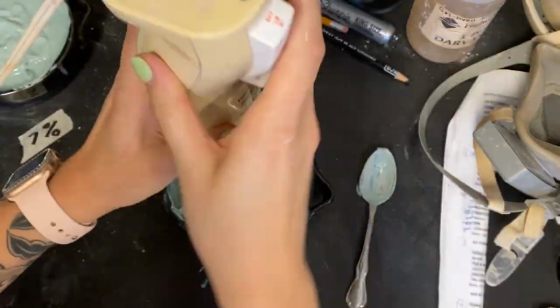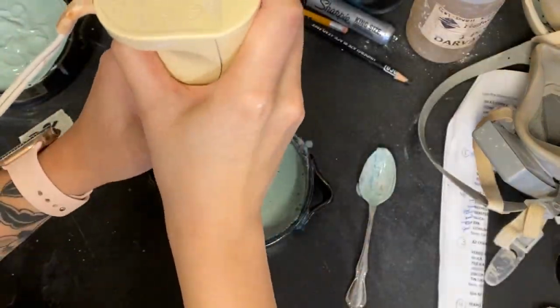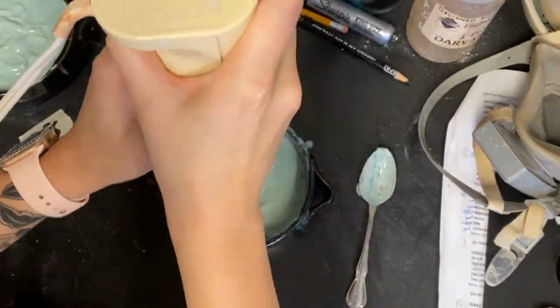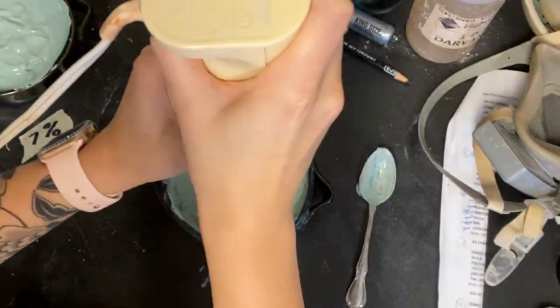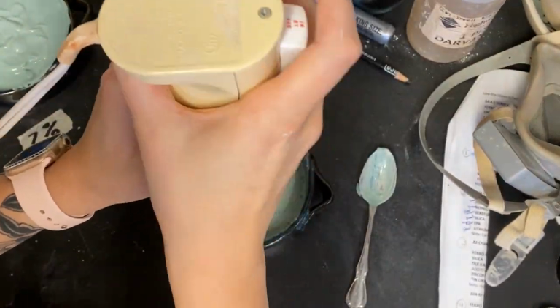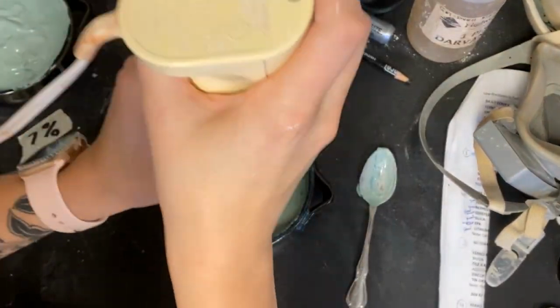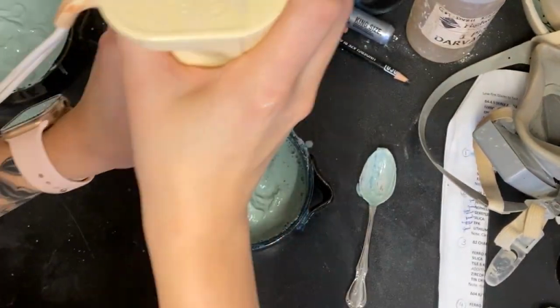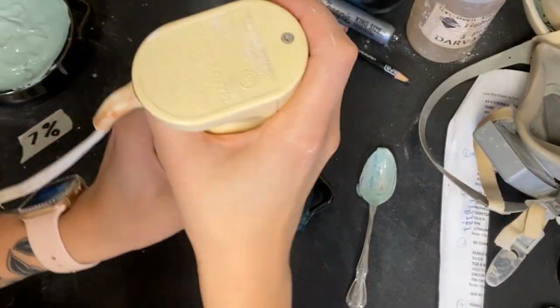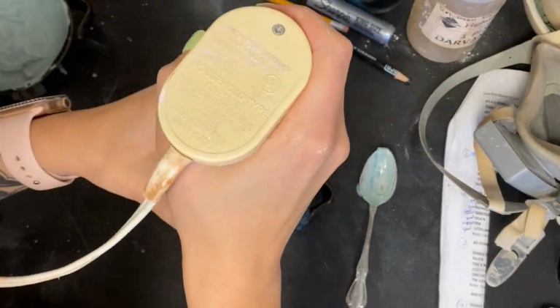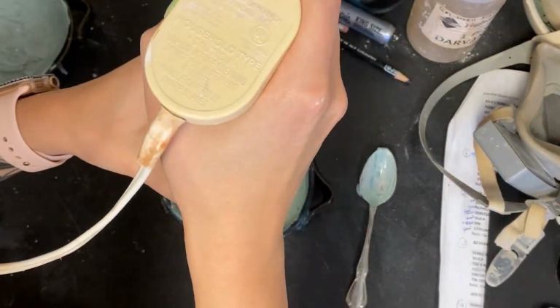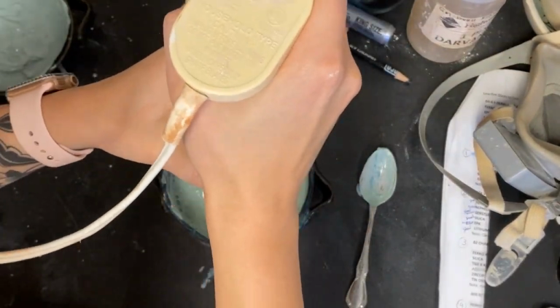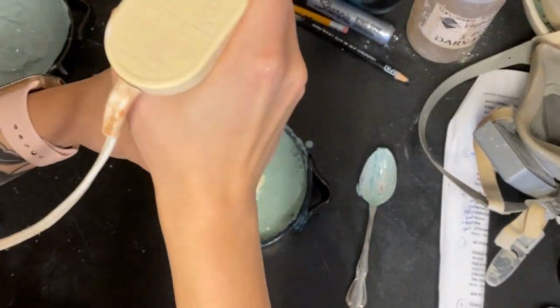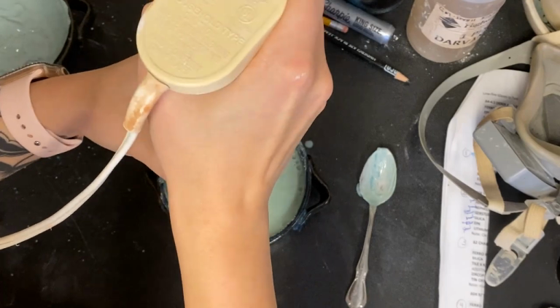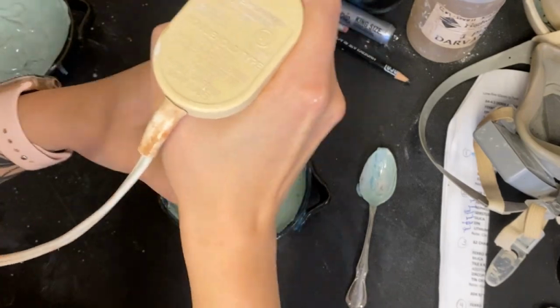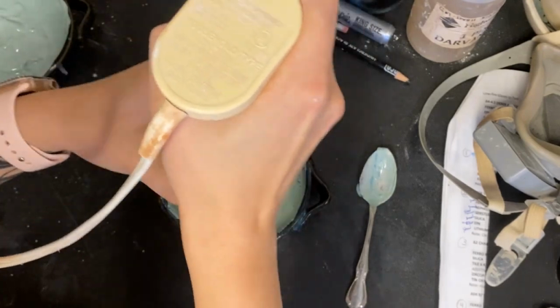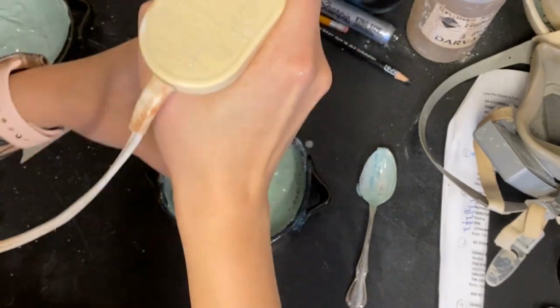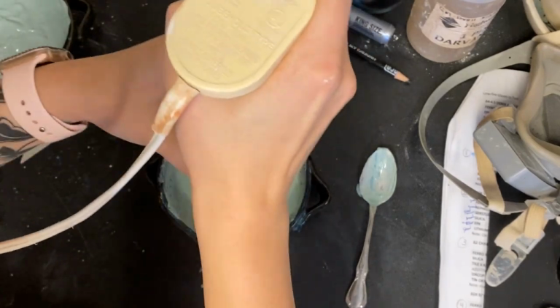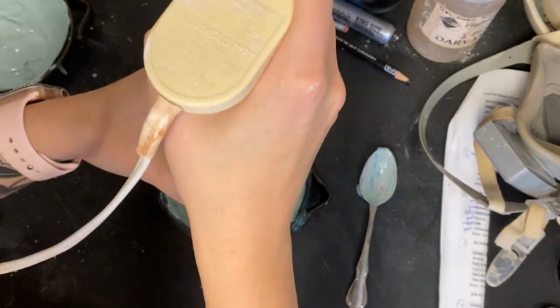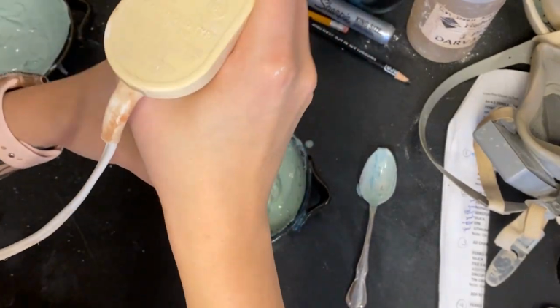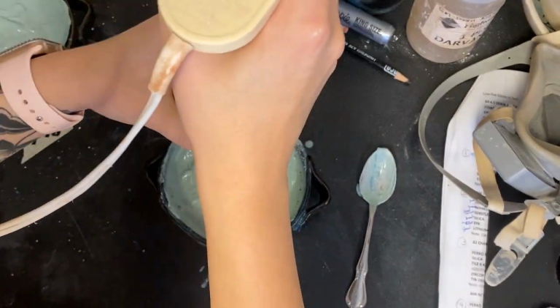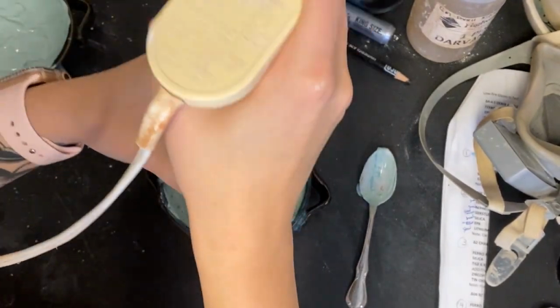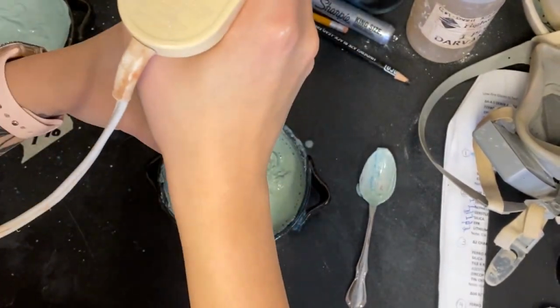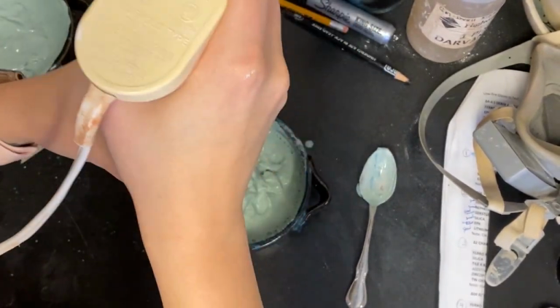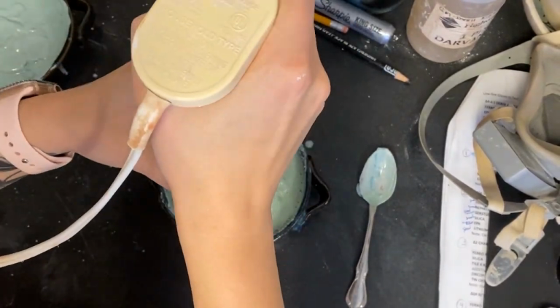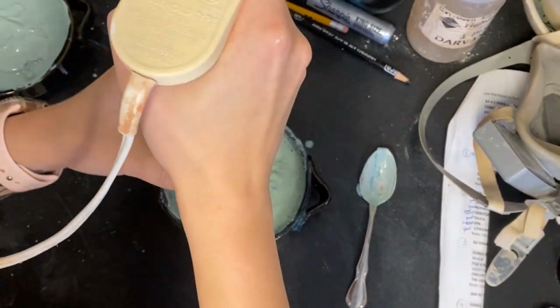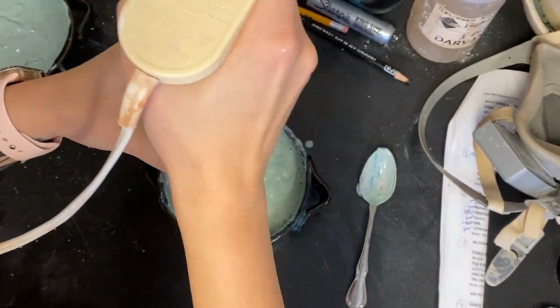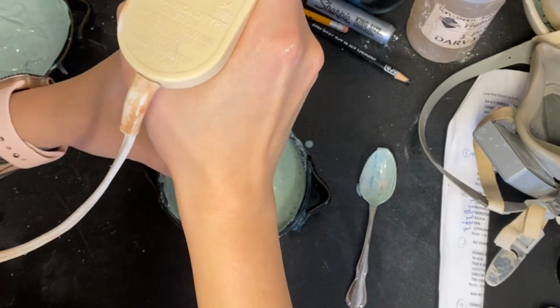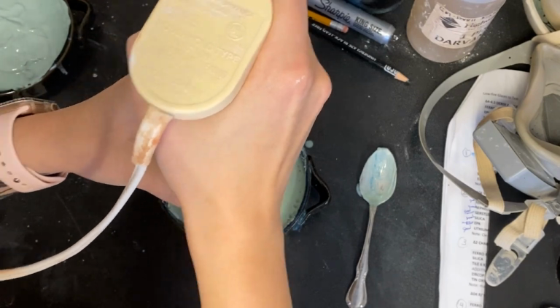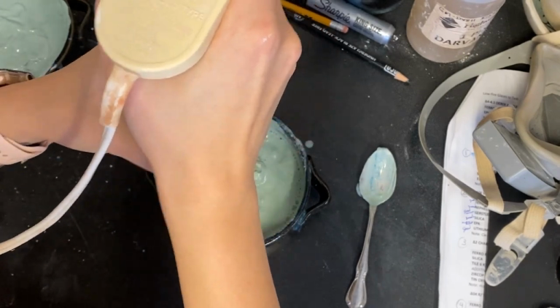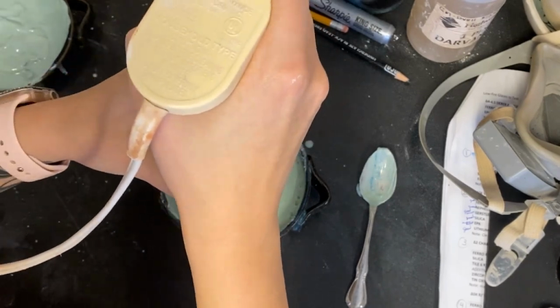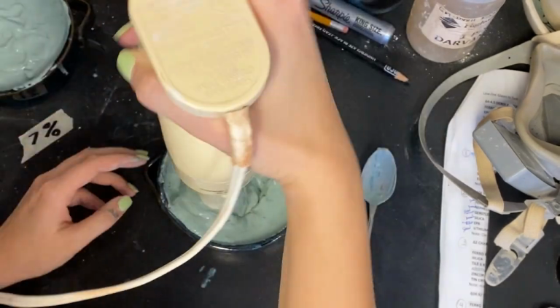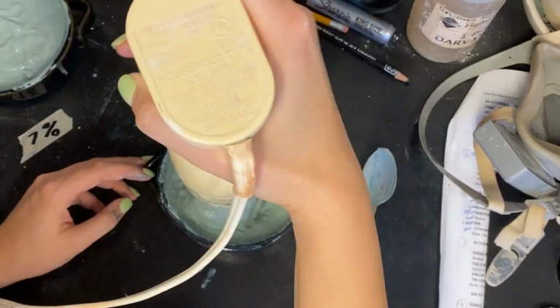Mix with an immersion blender. I like to pick it up and plop it down repeatedly to mush the clay under the blades. Add water as needed — it should be the consistency of a smoothie.